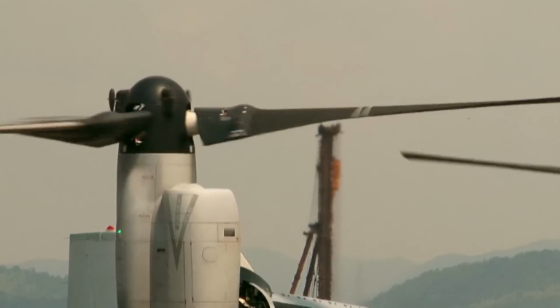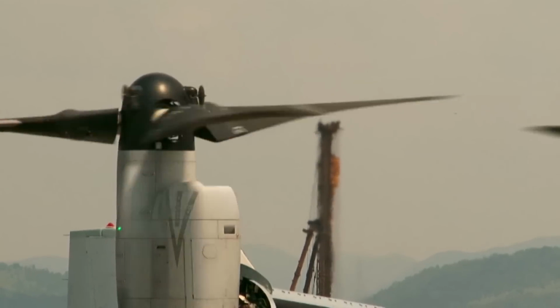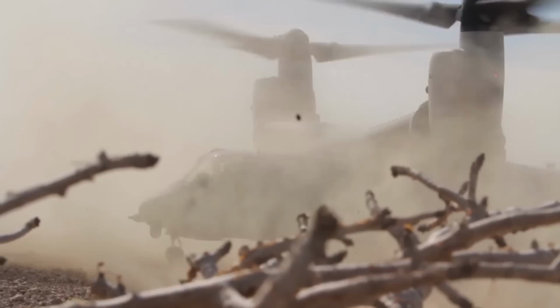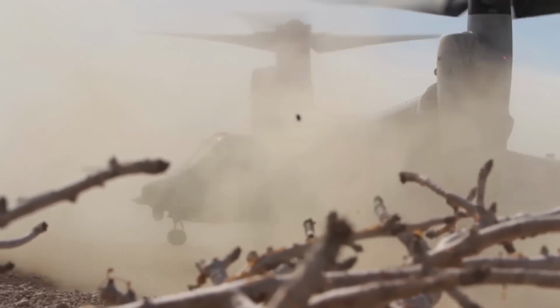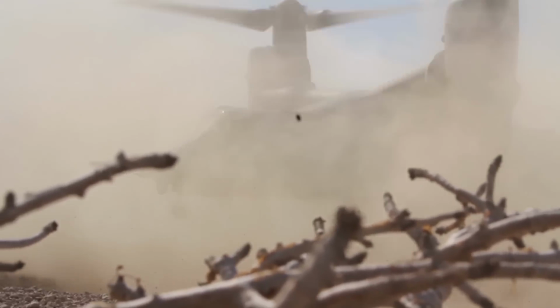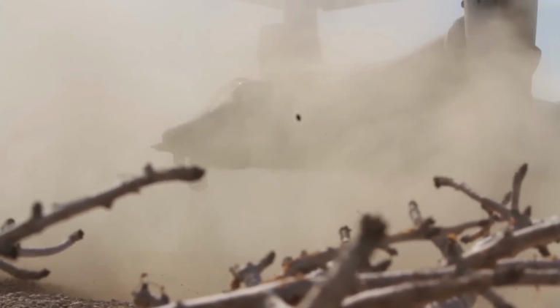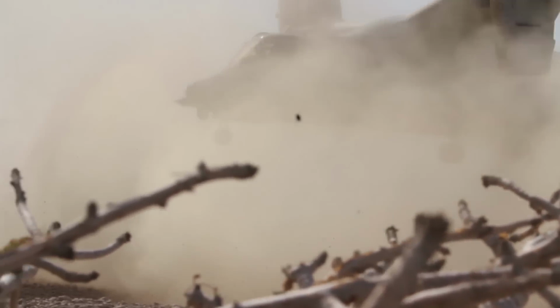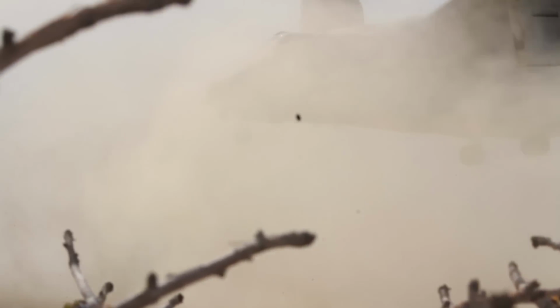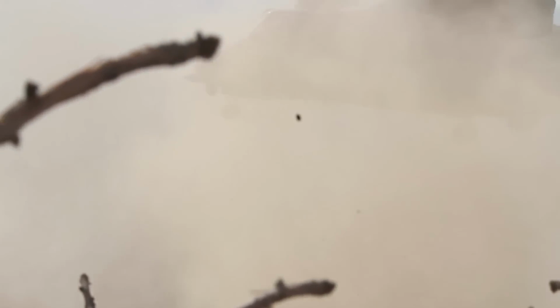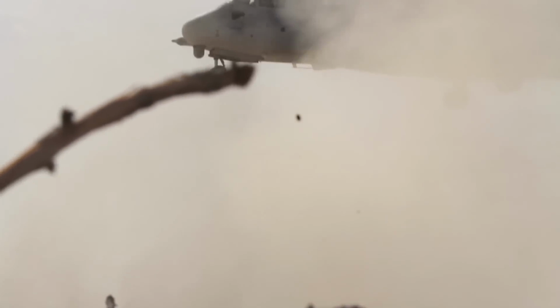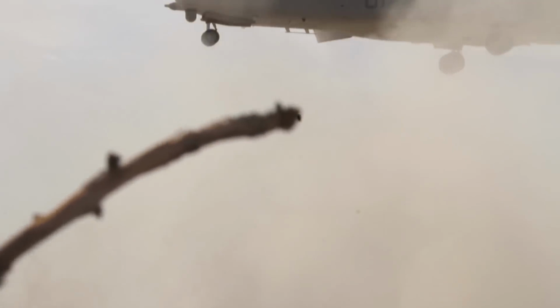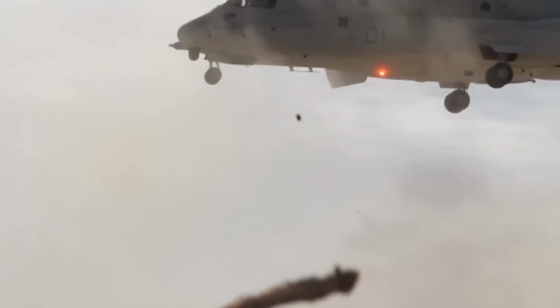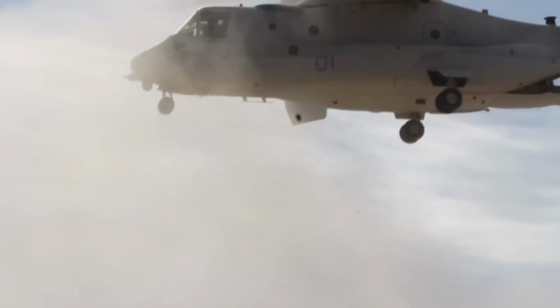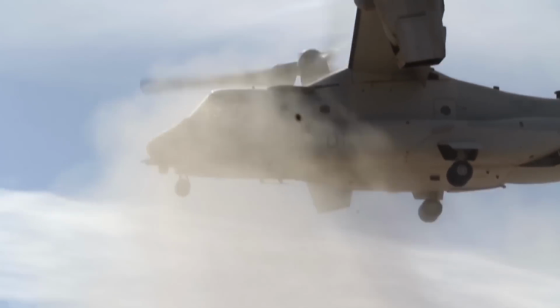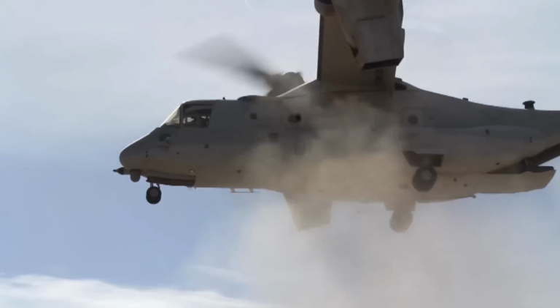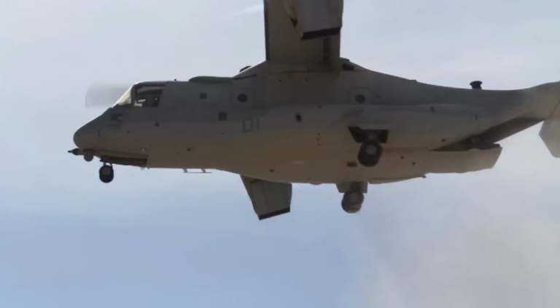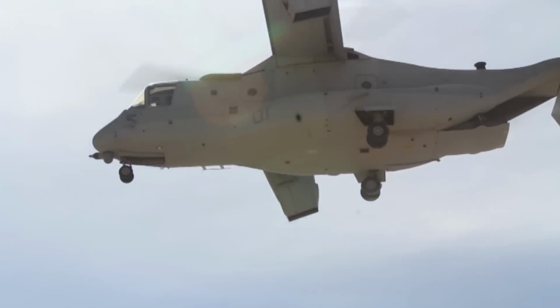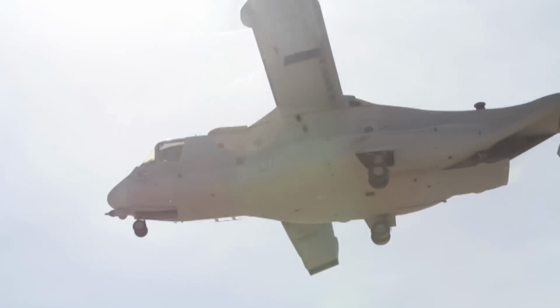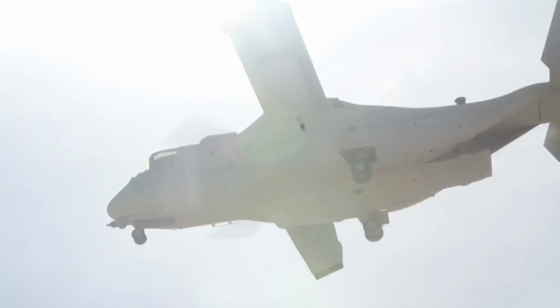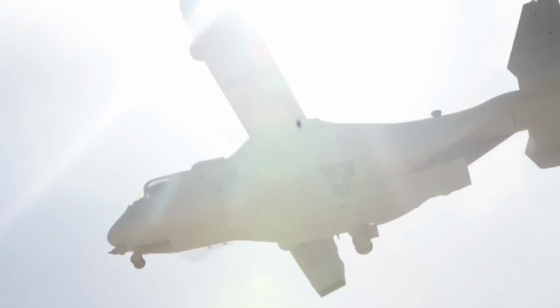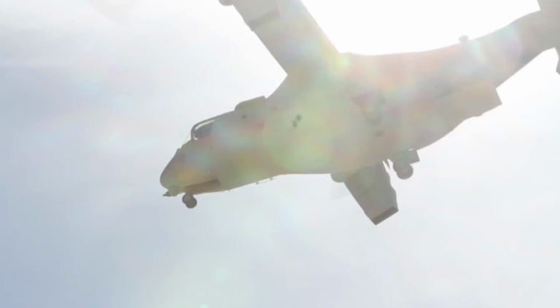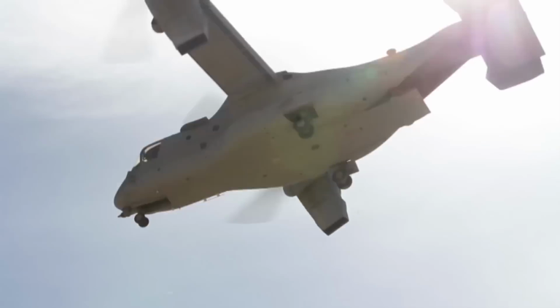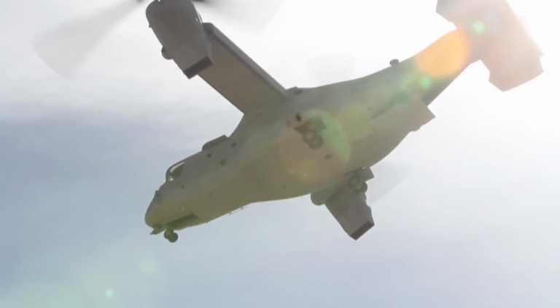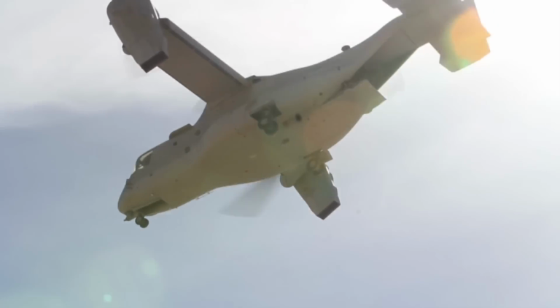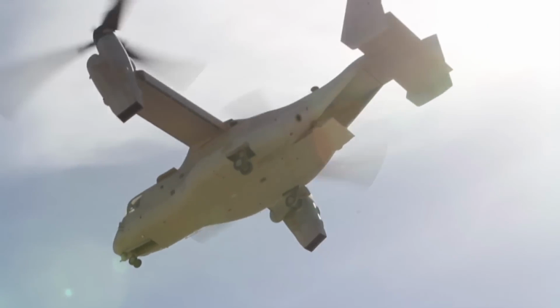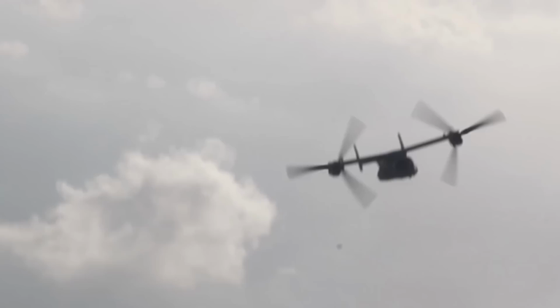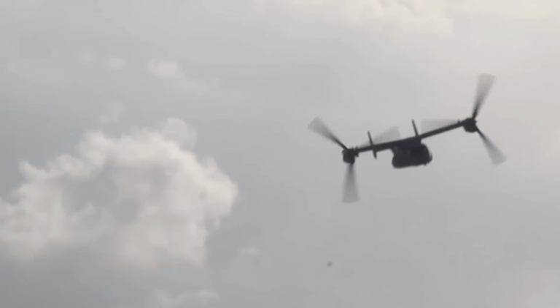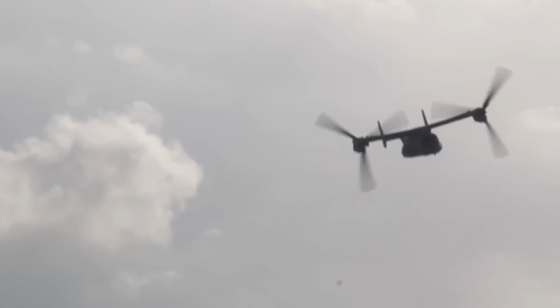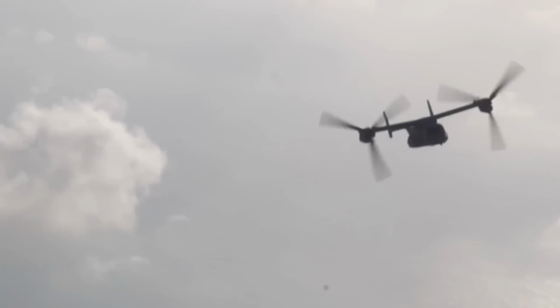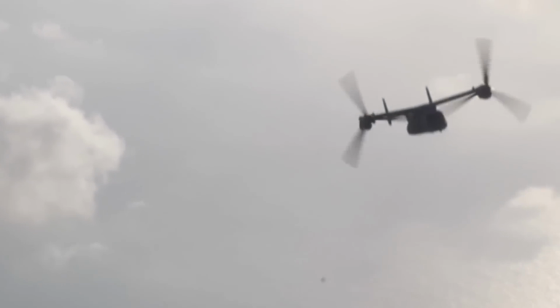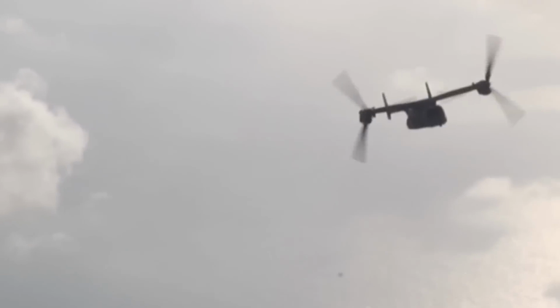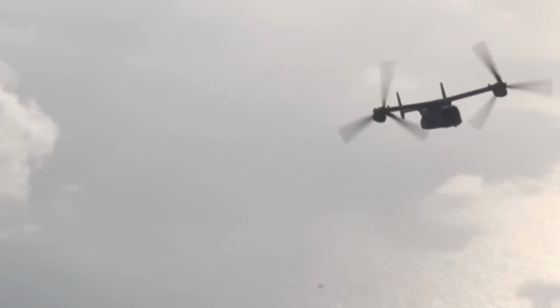The MV22 Osprey, the product of nearly 30 years of designing, researching, and testing. It's an airplane that can take off and land like a helicopter, and is the aircraft the Marine Corps has been waiting for.